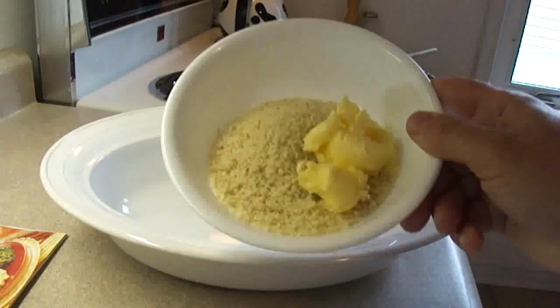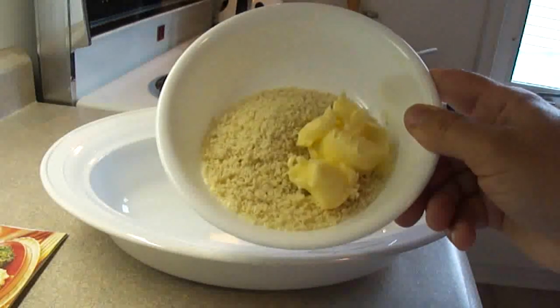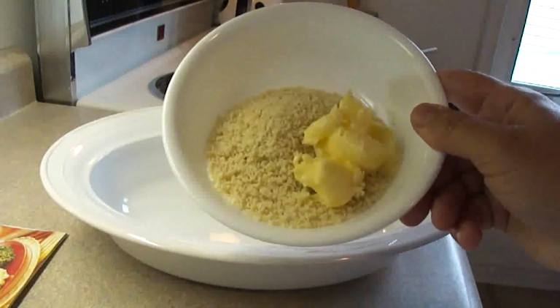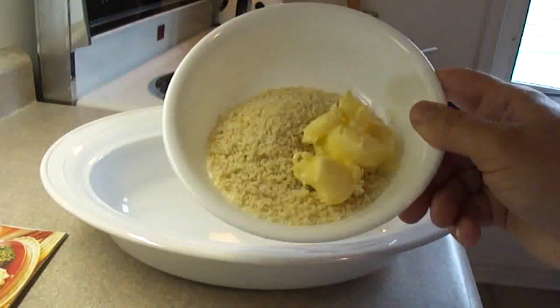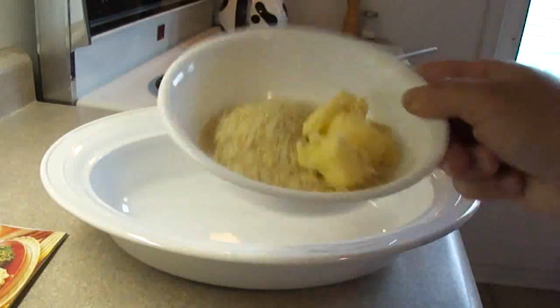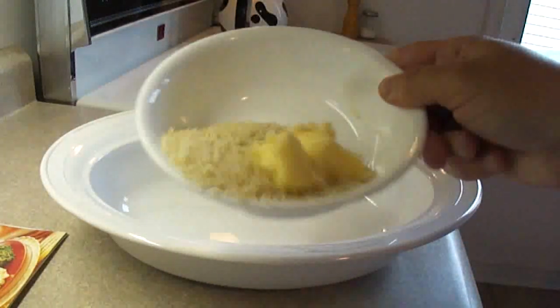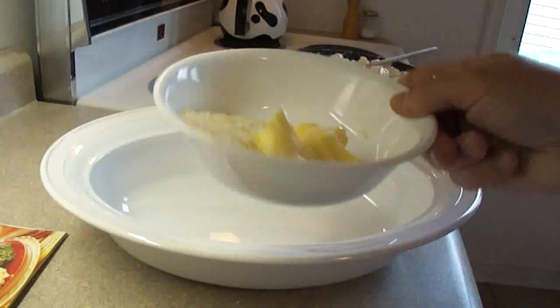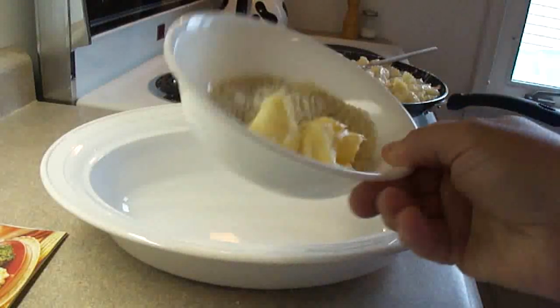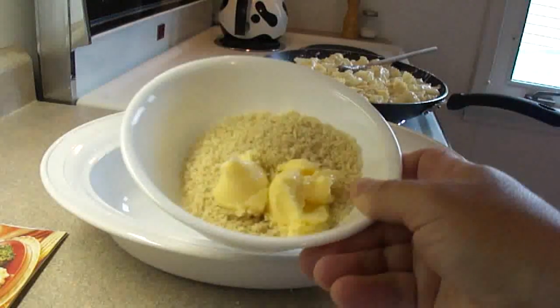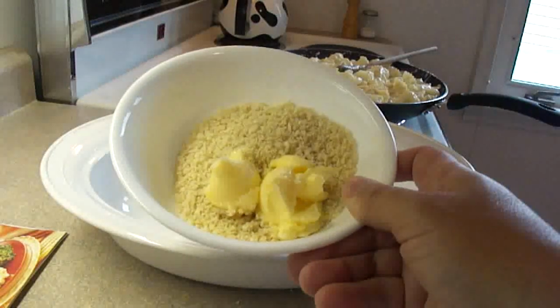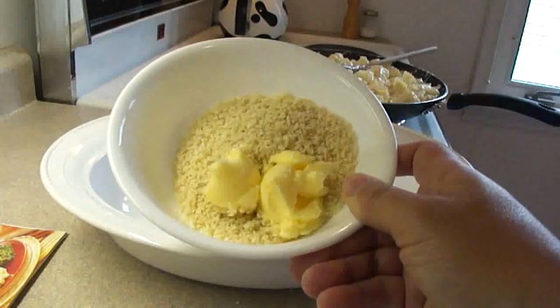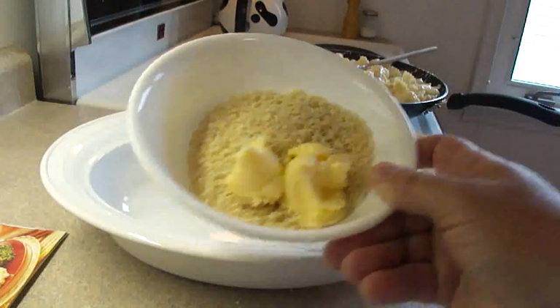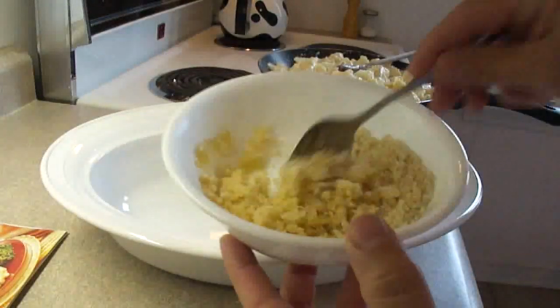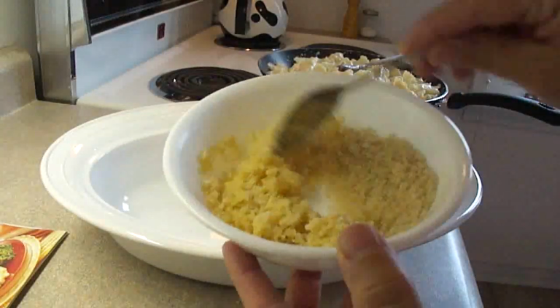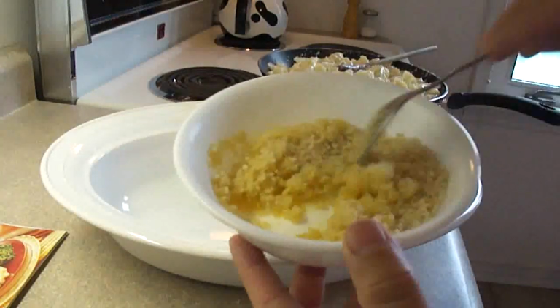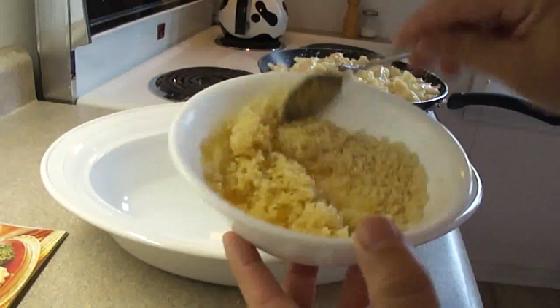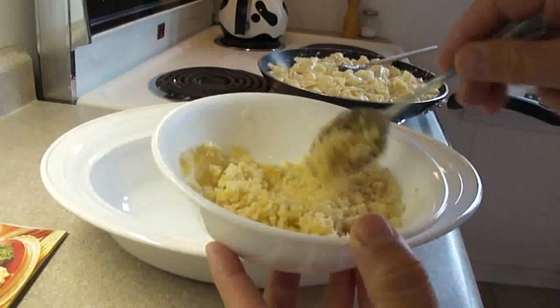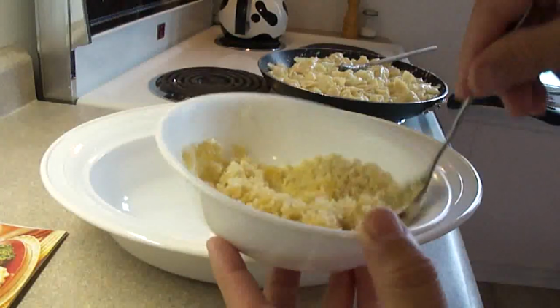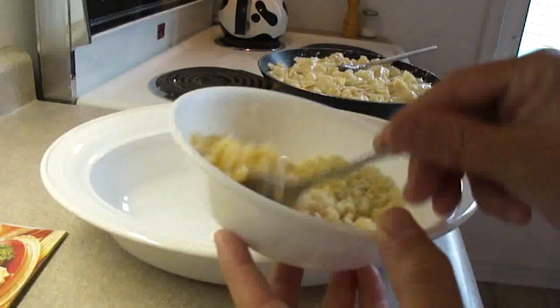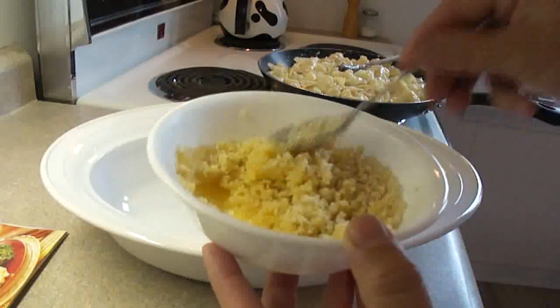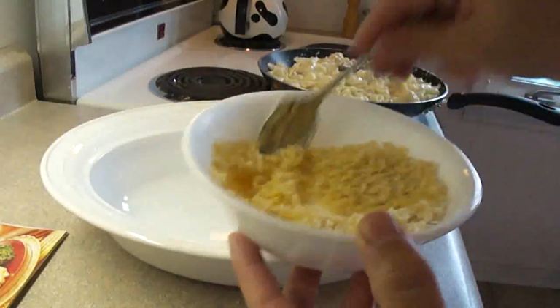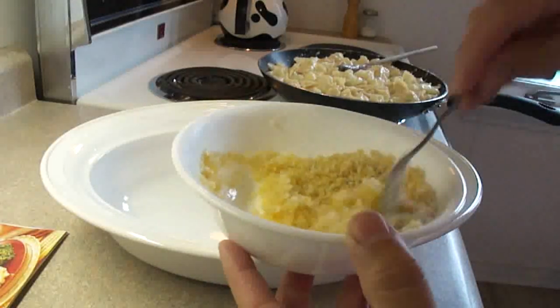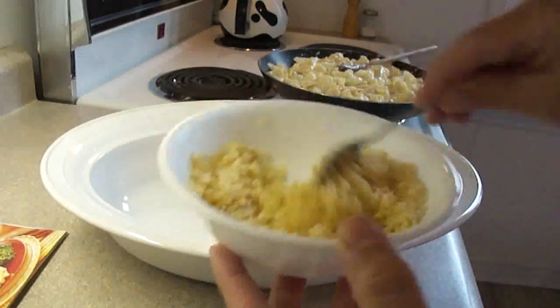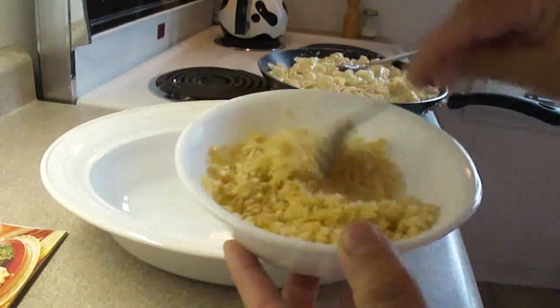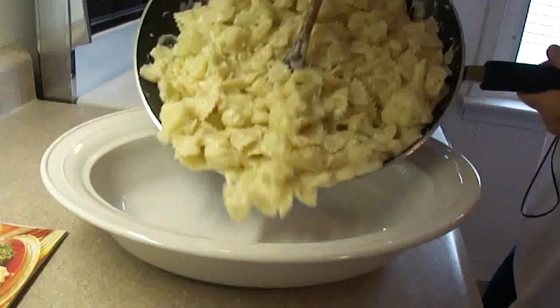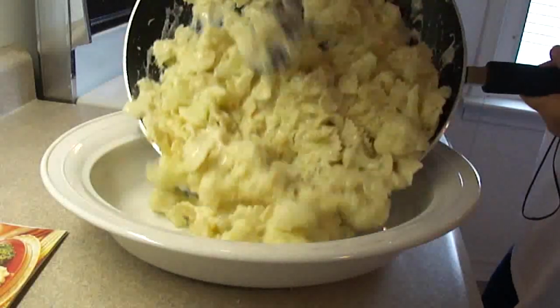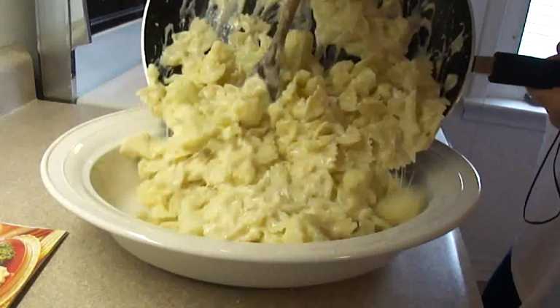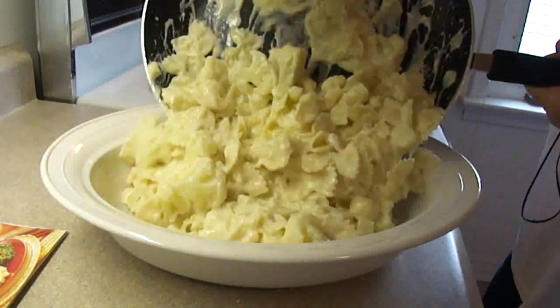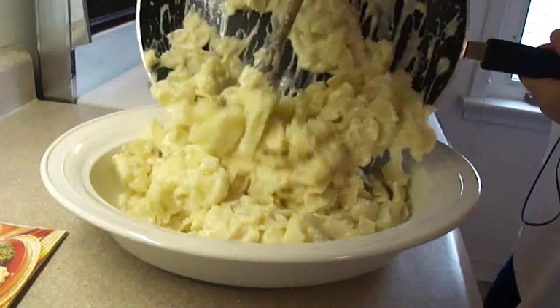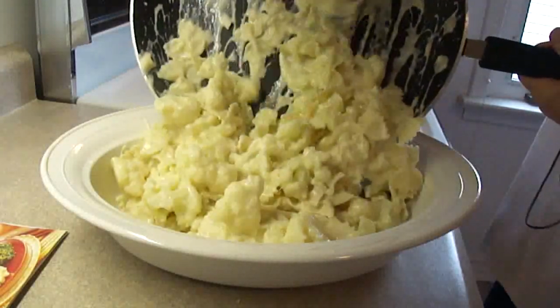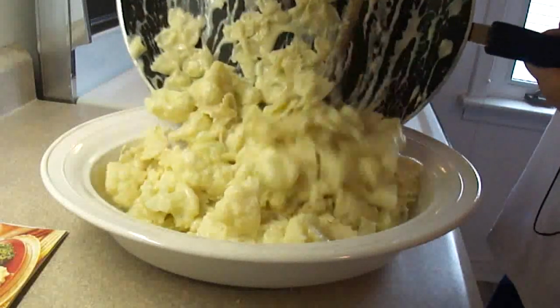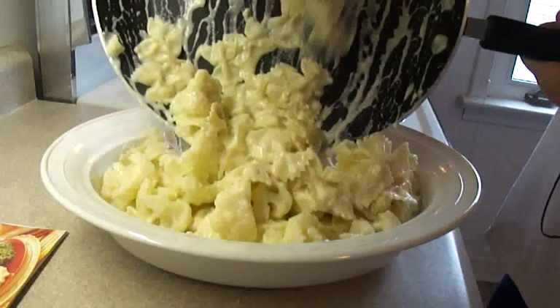Take about half a cup of panko breadcrumbs and a tablespoon and a half of butter, melt the butter in the microwave, and stir it up so that the crumbs are combined with the butter.